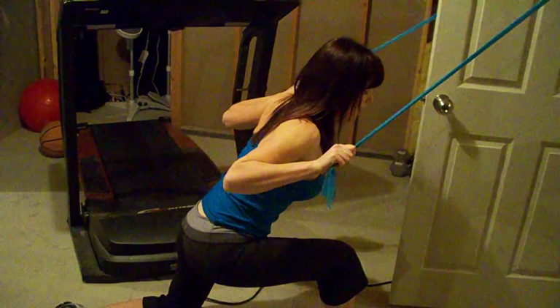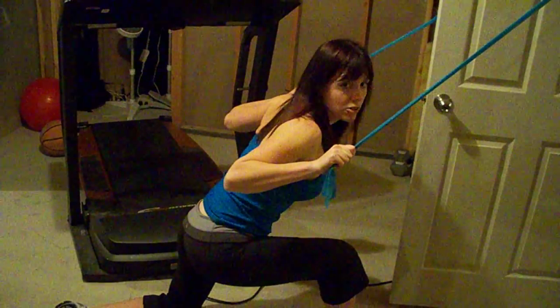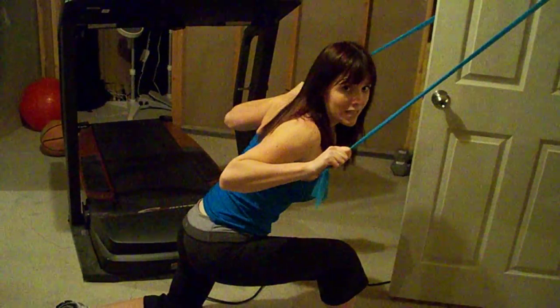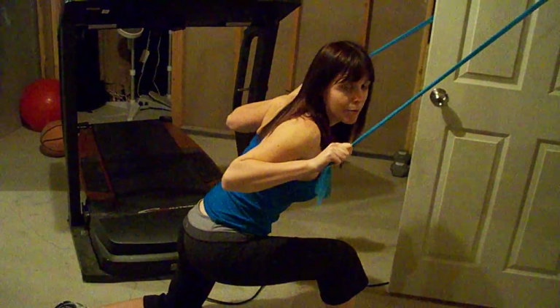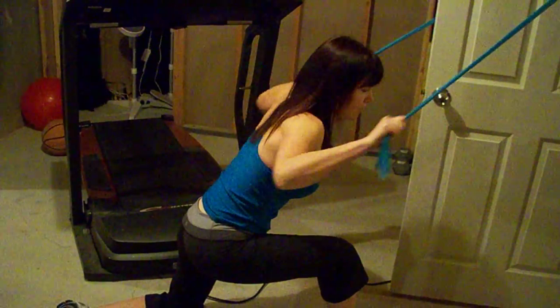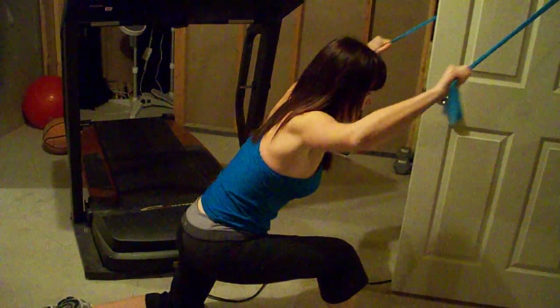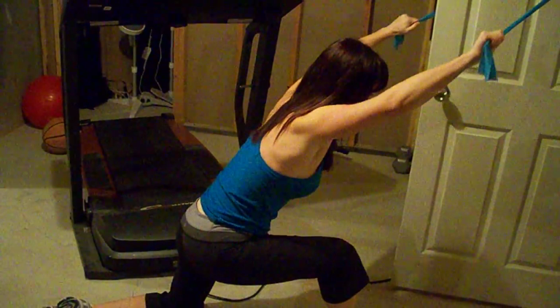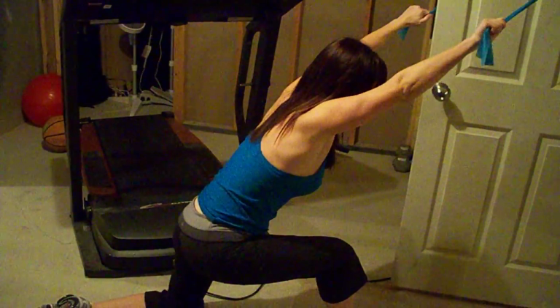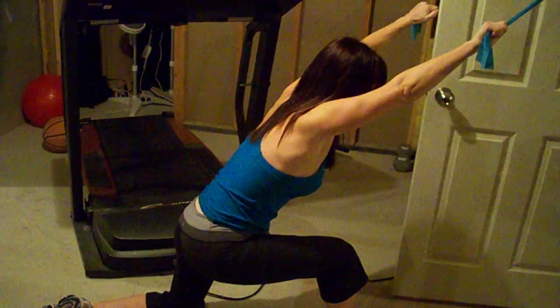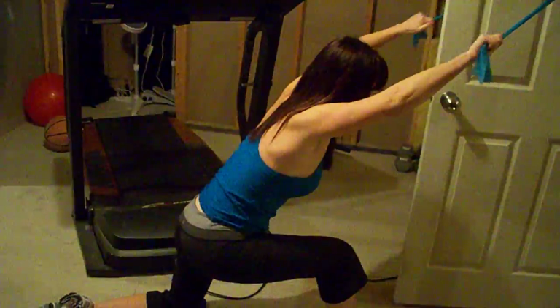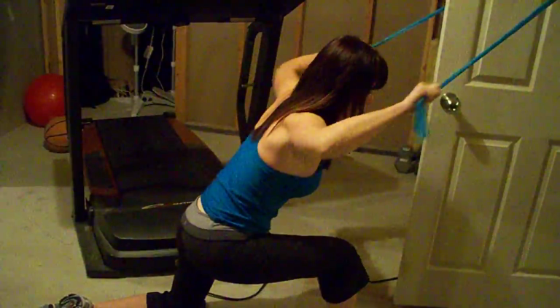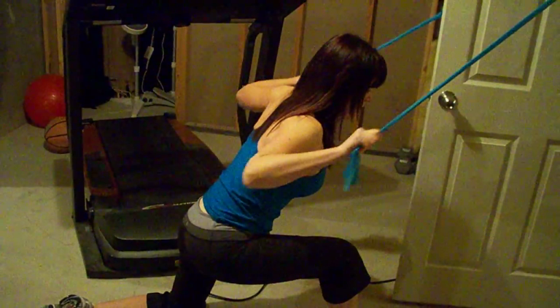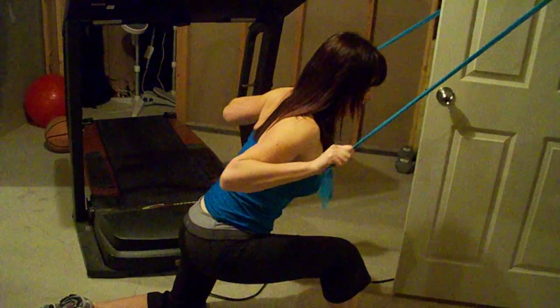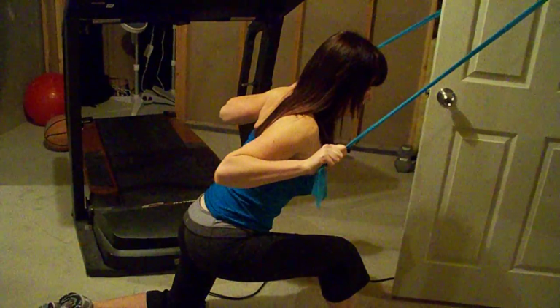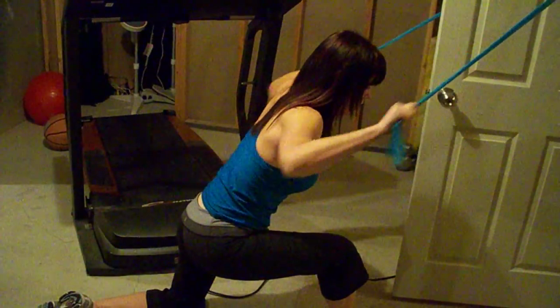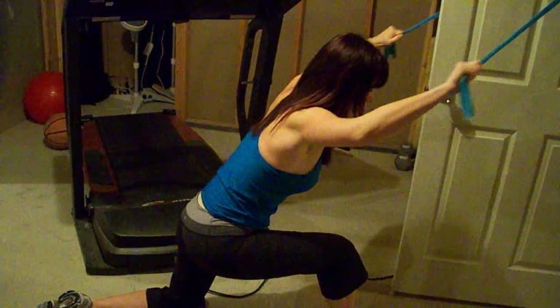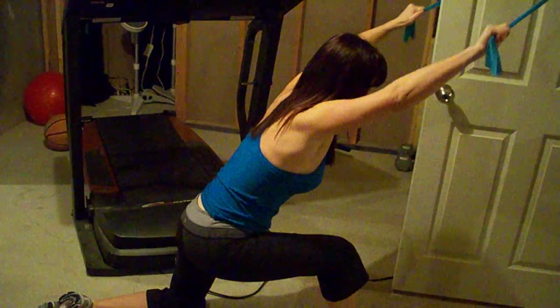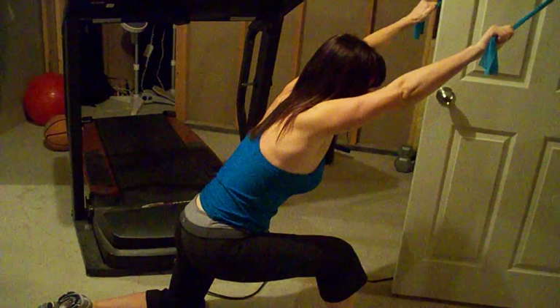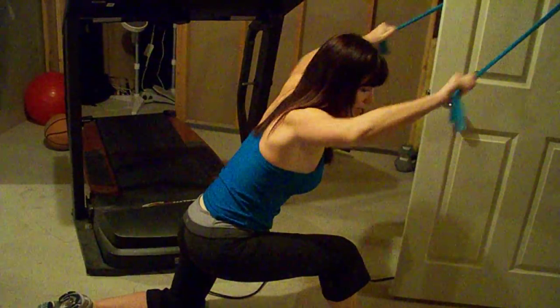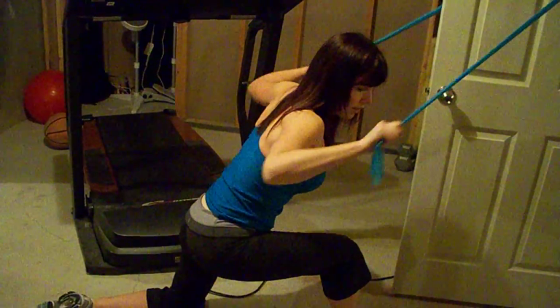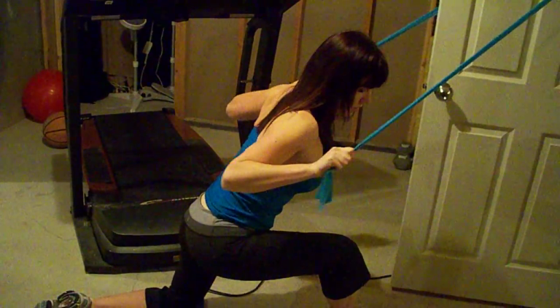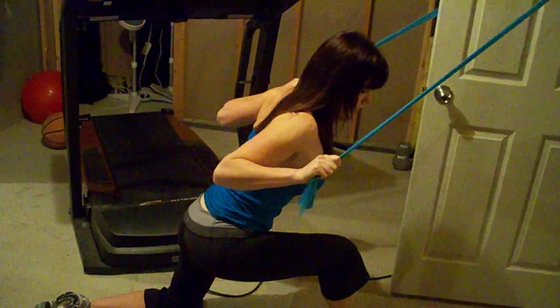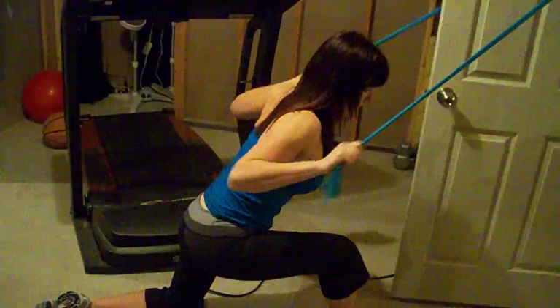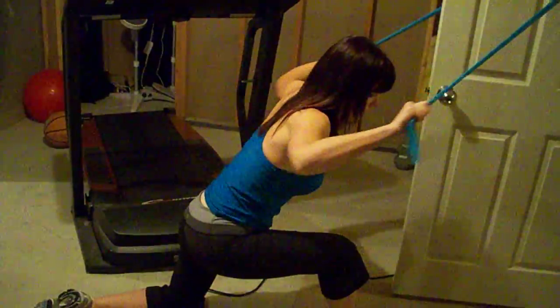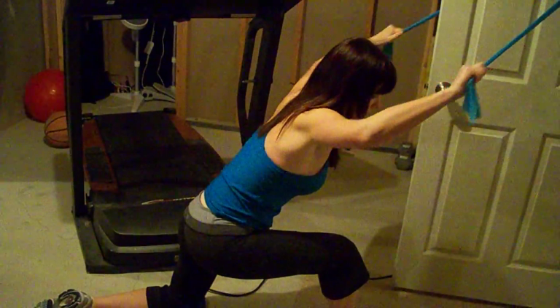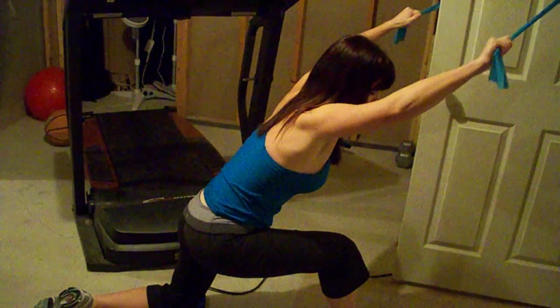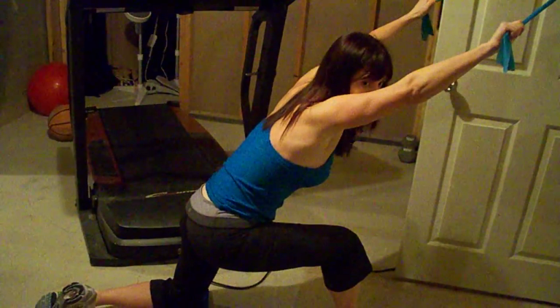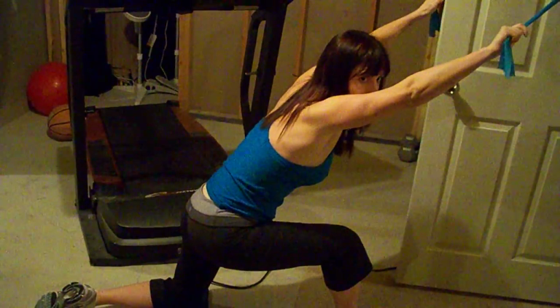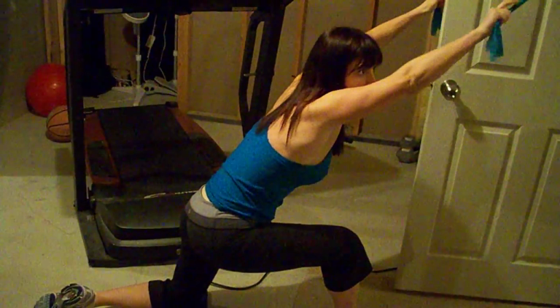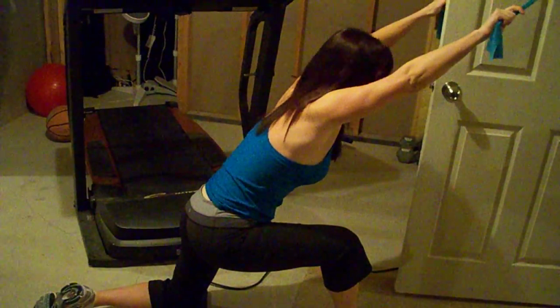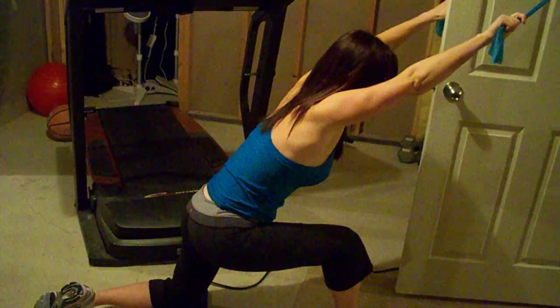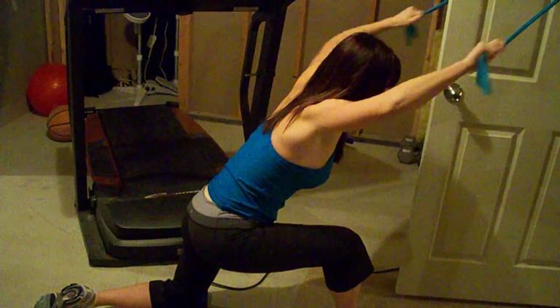You're squeezing through your back the whole time — up and back down. Up and squeeze through your back. Remember to lean over so that your hands are straight out above your head.